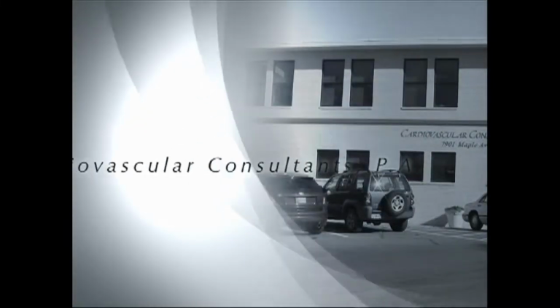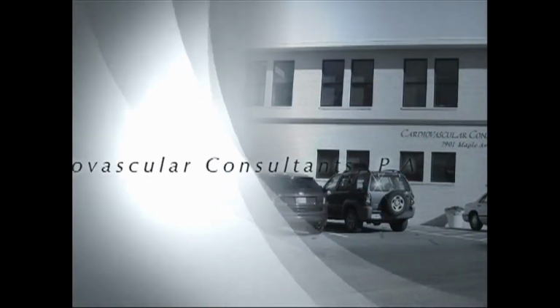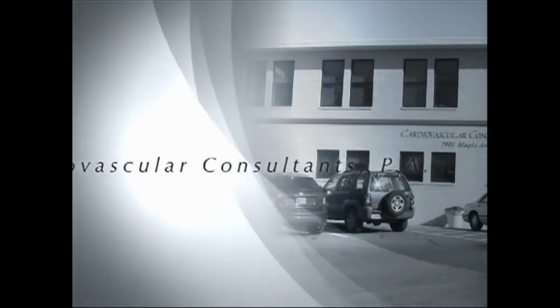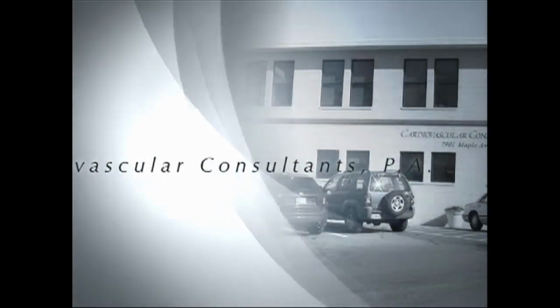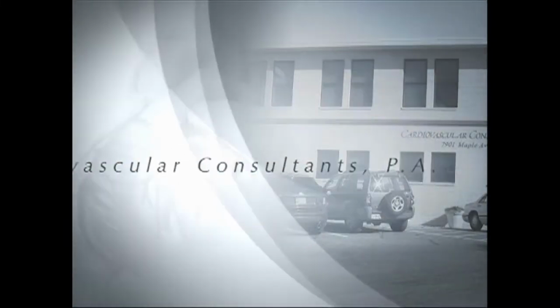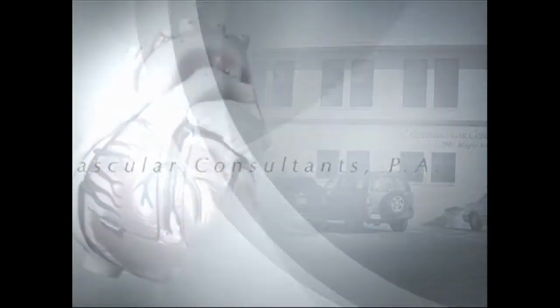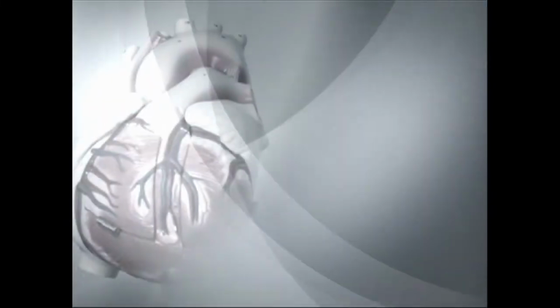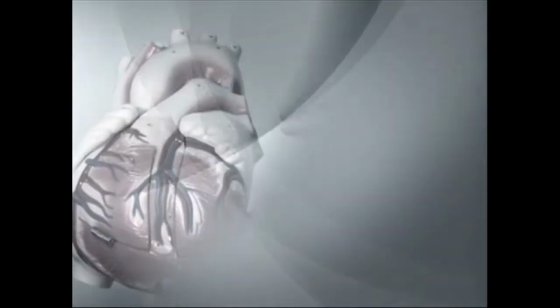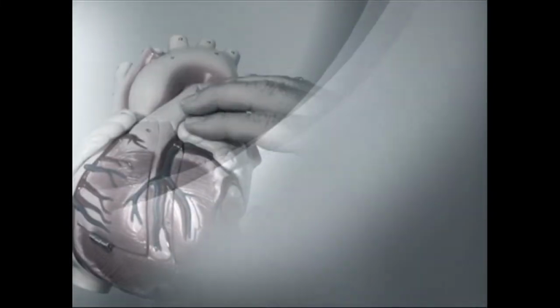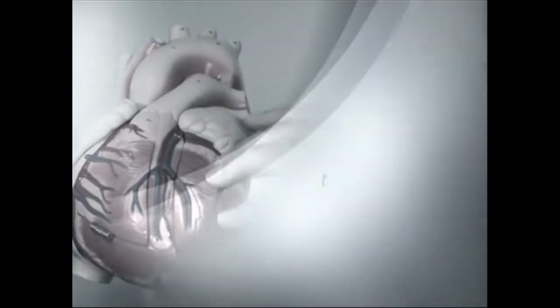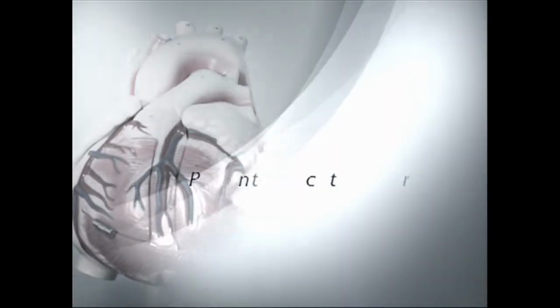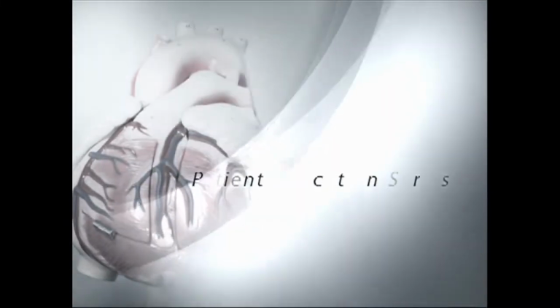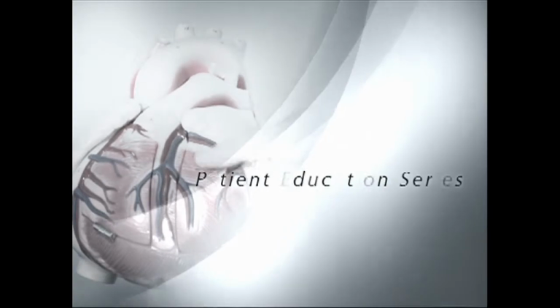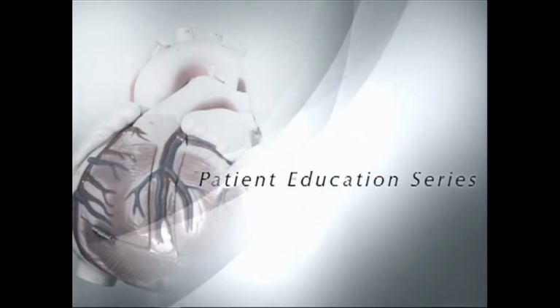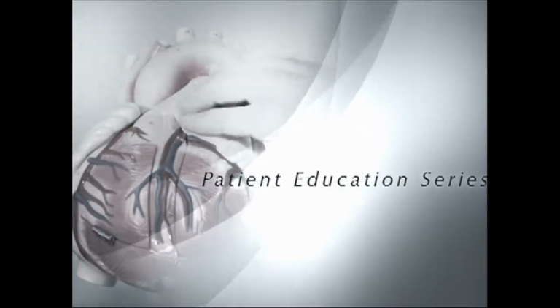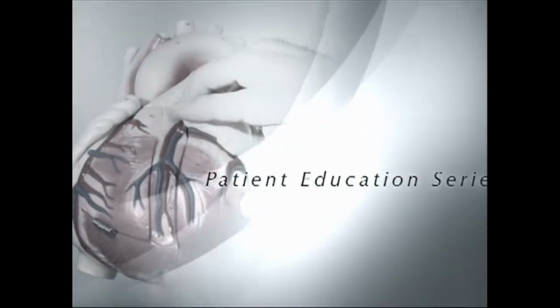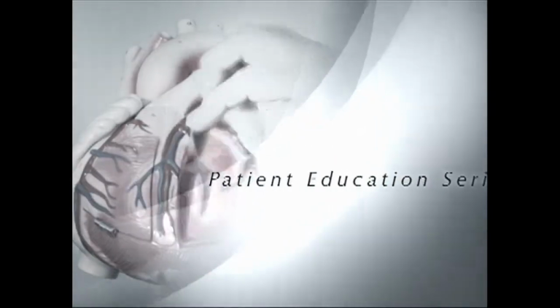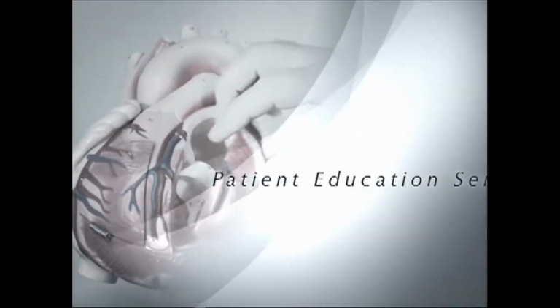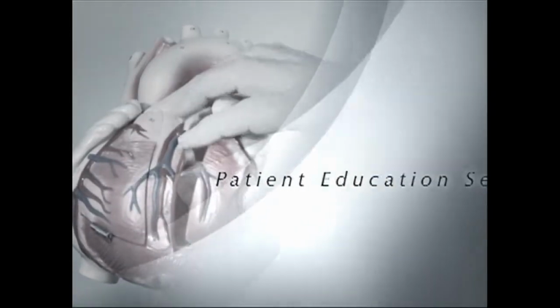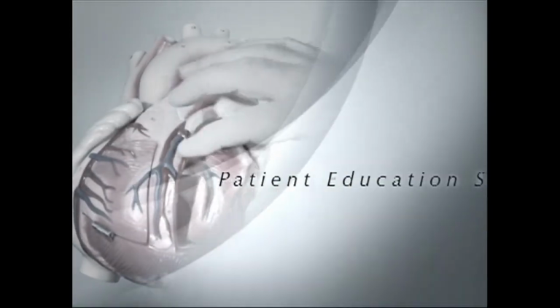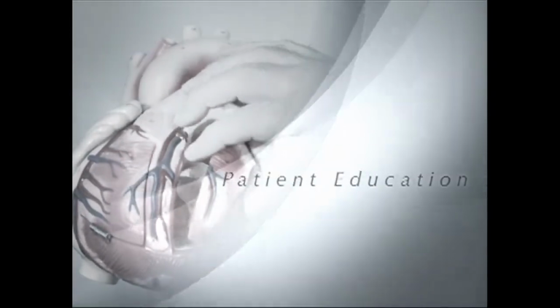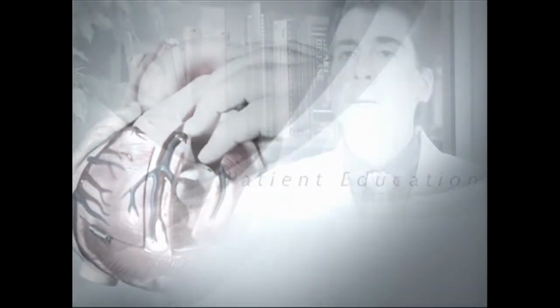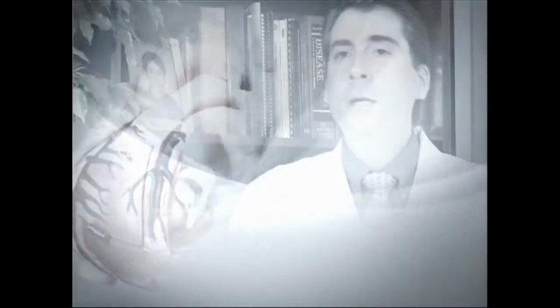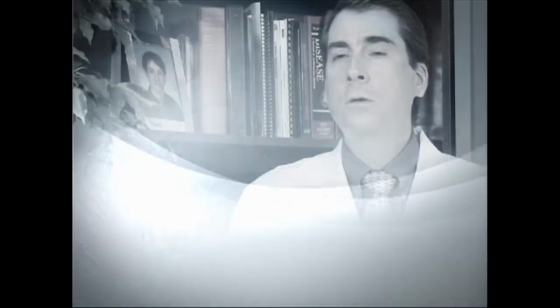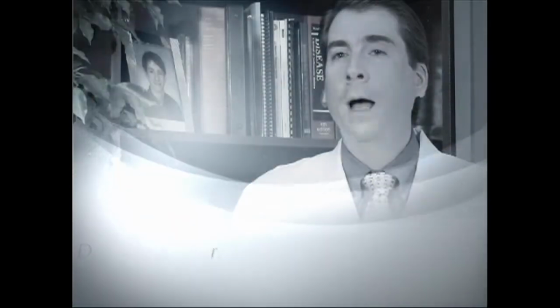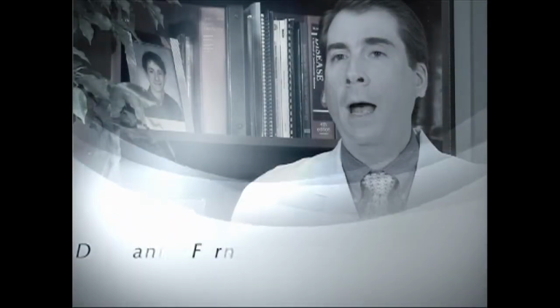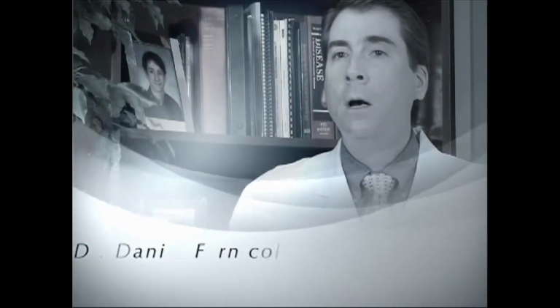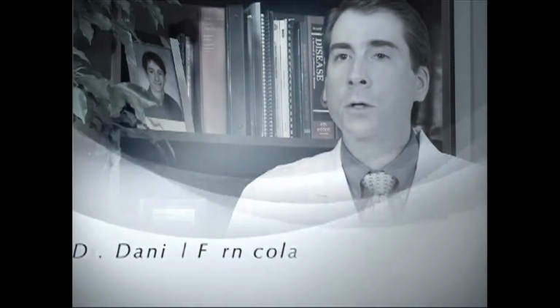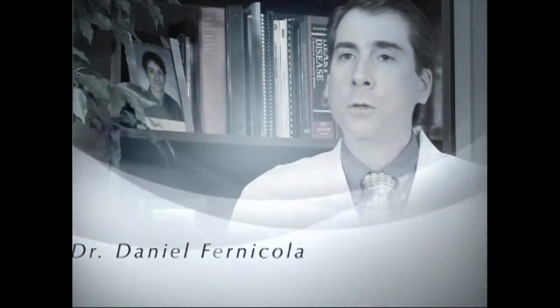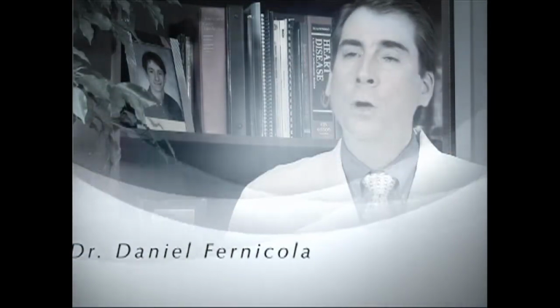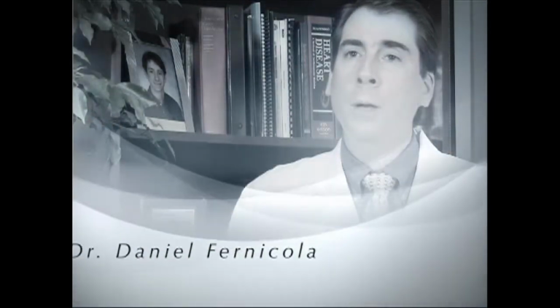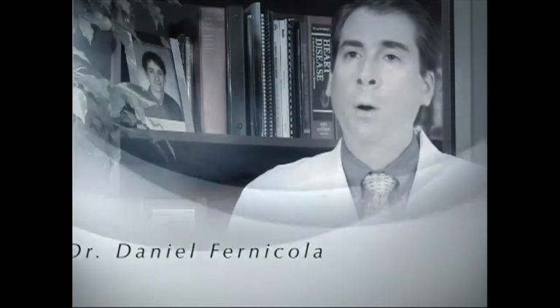Cardiovascular Consultants presents its patient education series. Dr. Daniel Furnicola explains the ABCs of preventing heart attack.